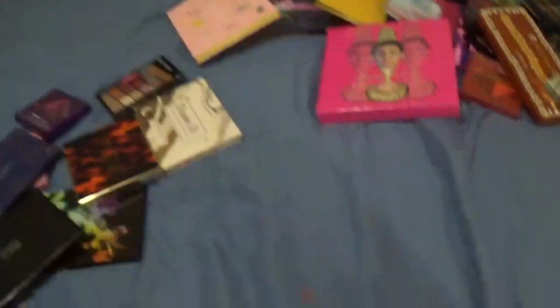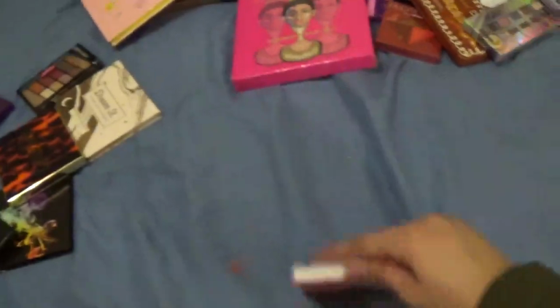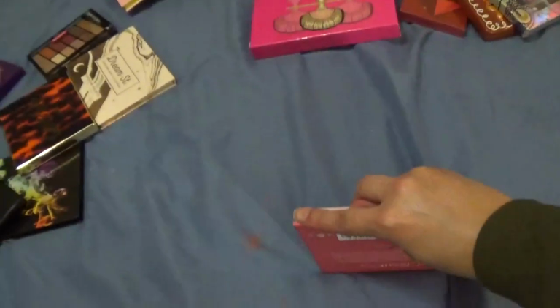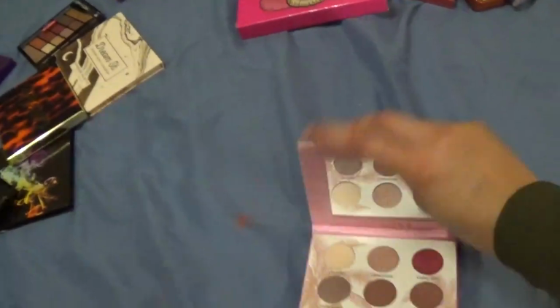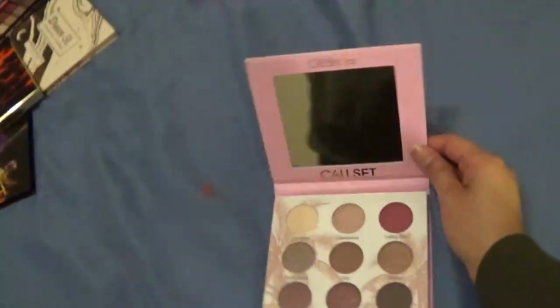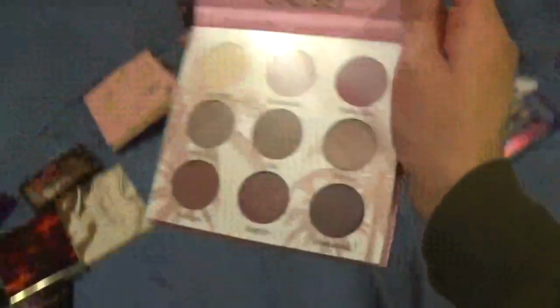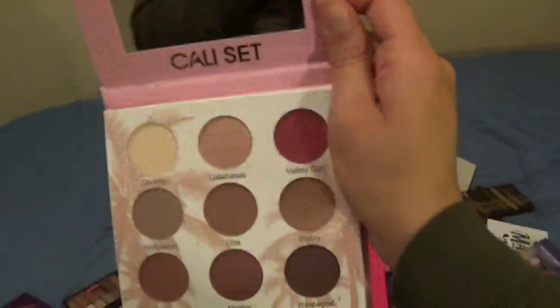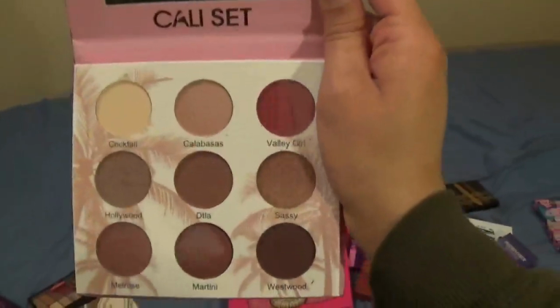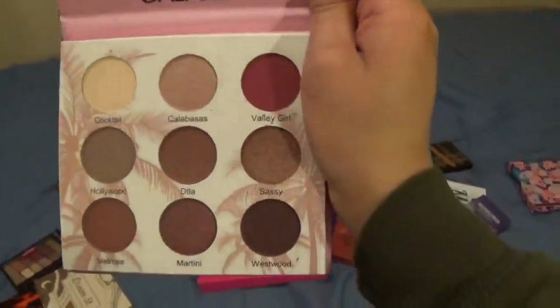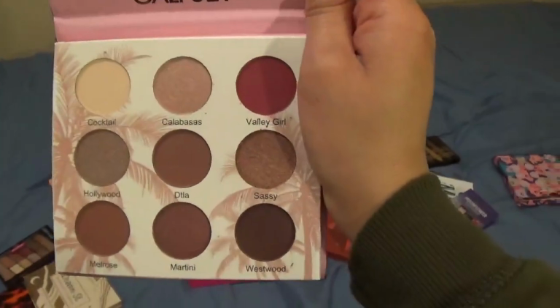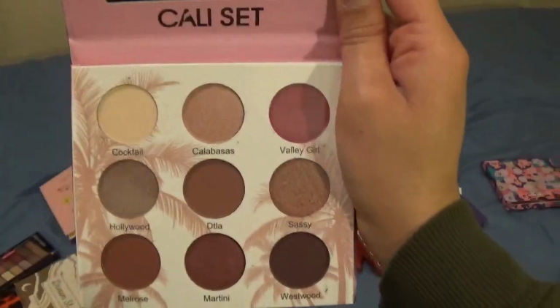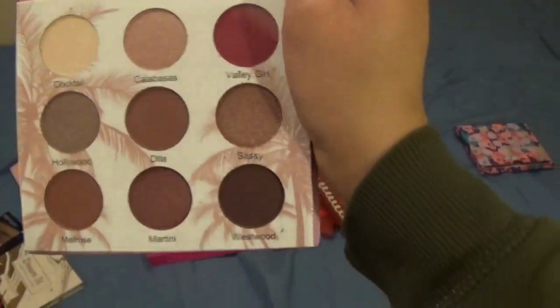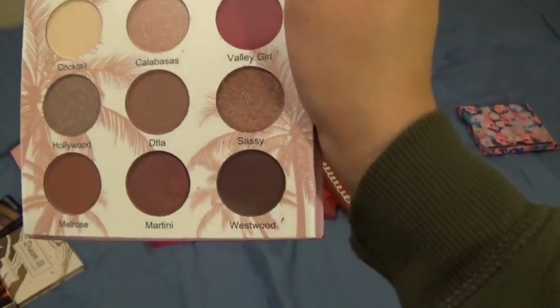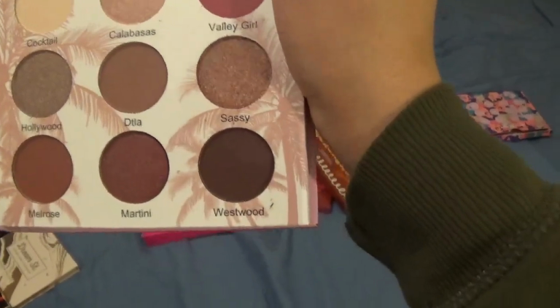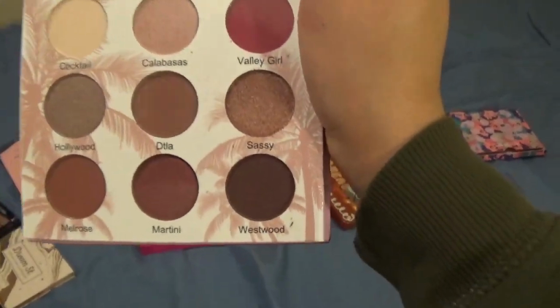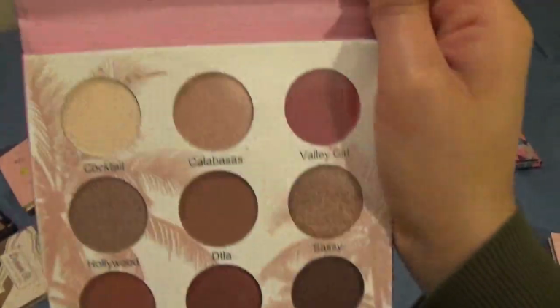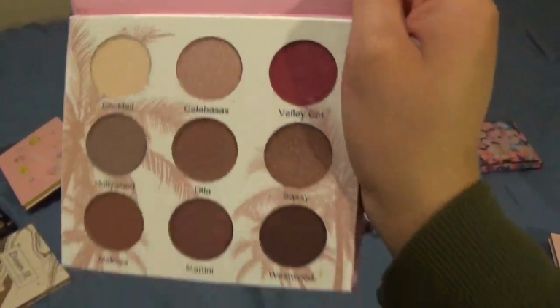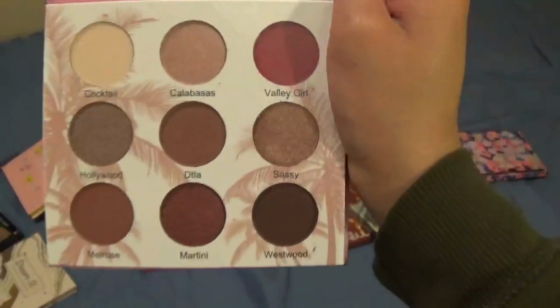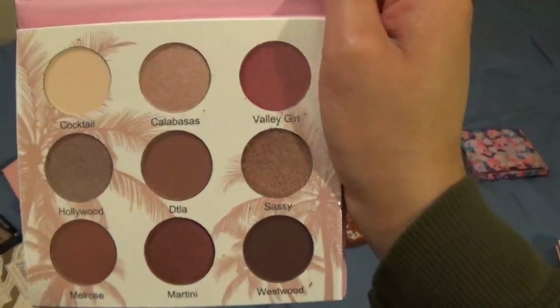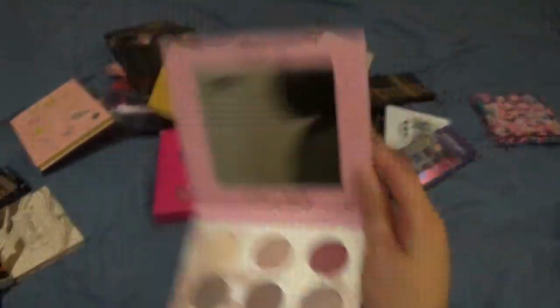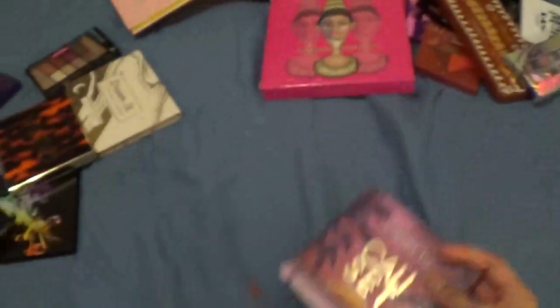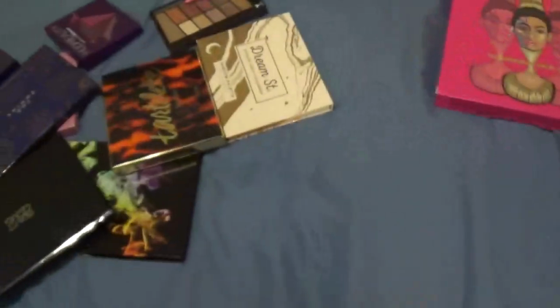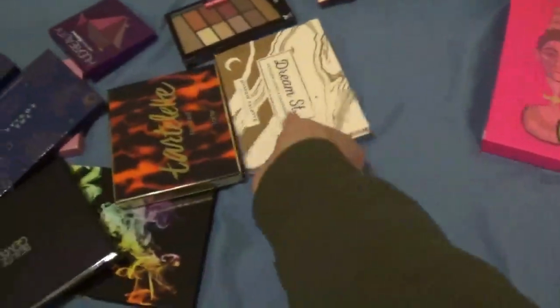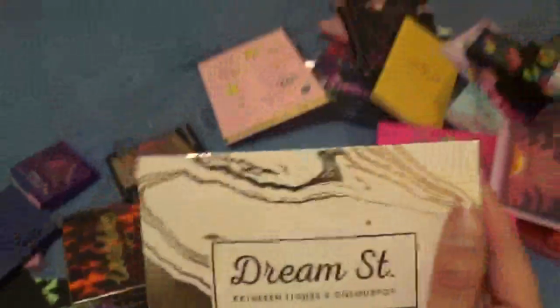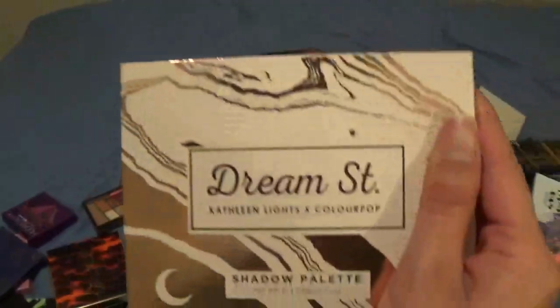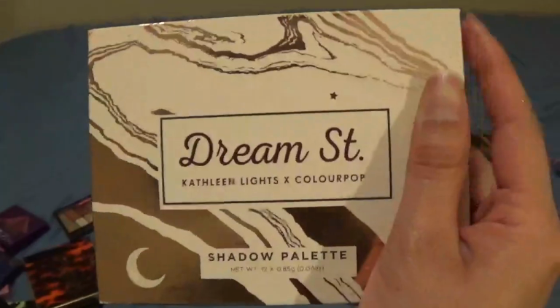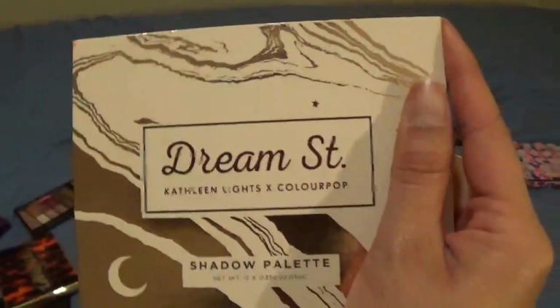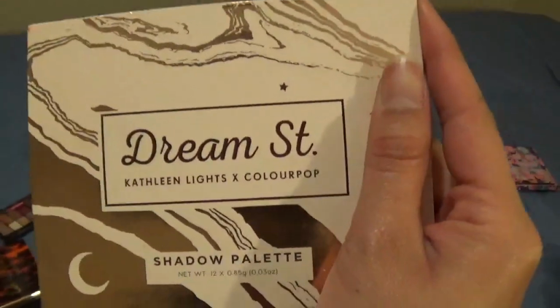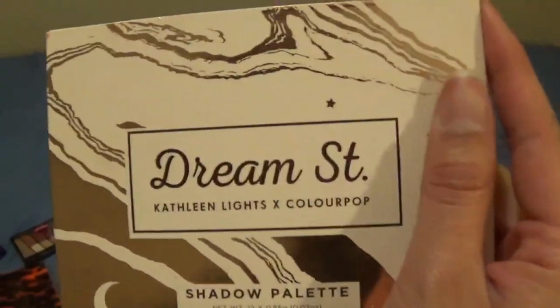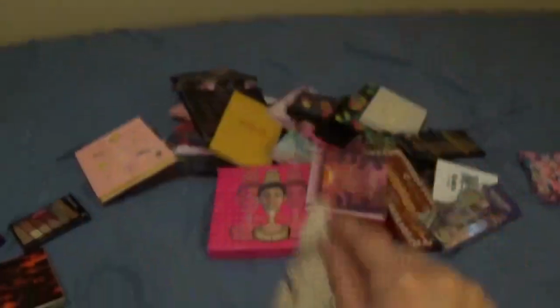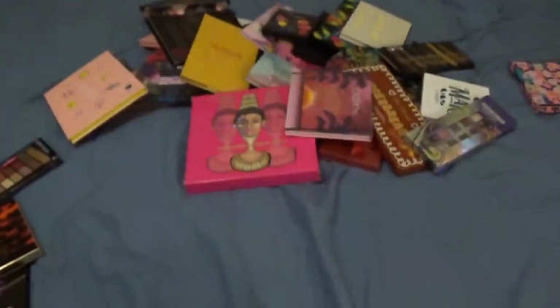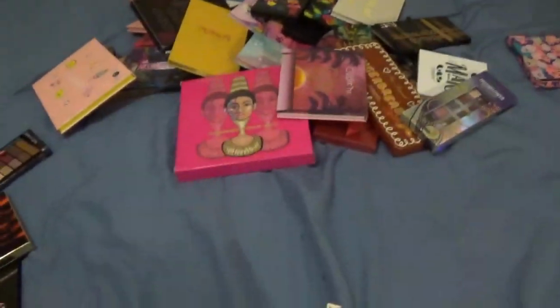This is the Beauty Creations Scale Set palette — this is what it looks like. I'm keeping this one because I don't think I have these colors a whole lot in my other palettes.